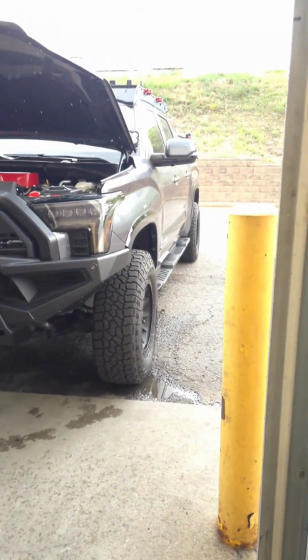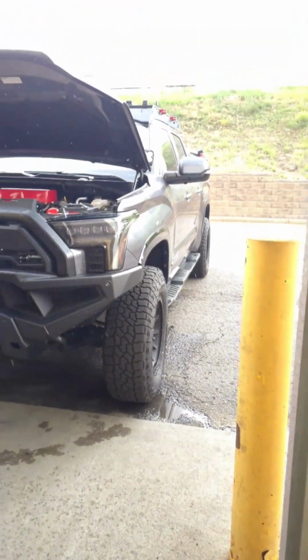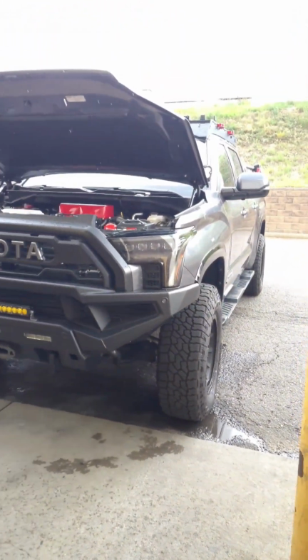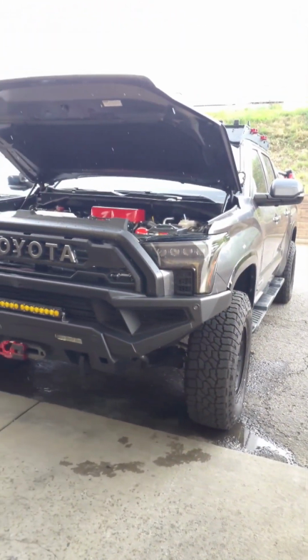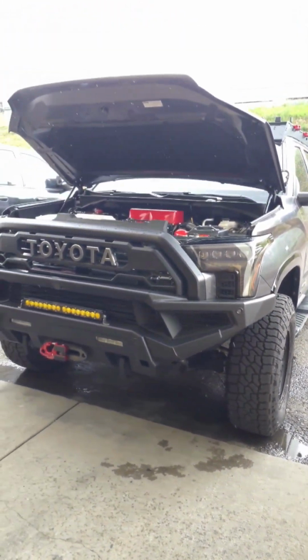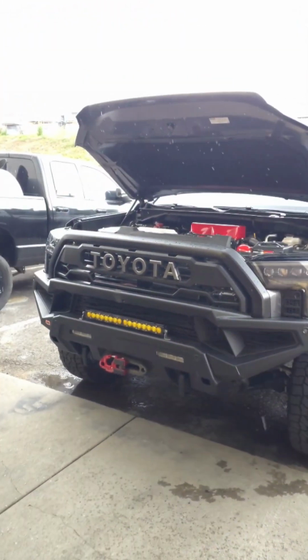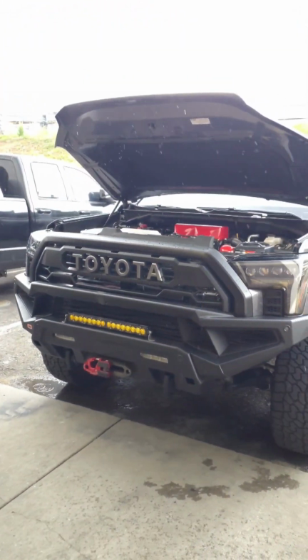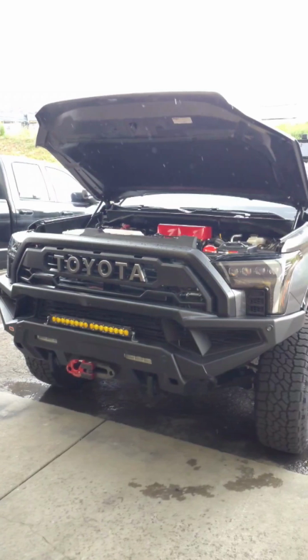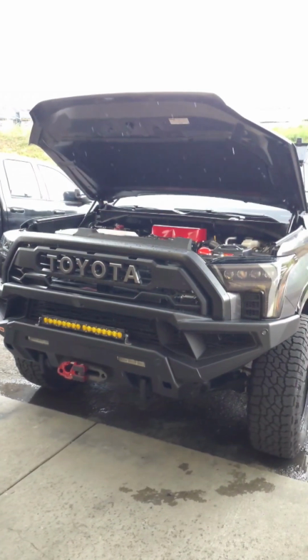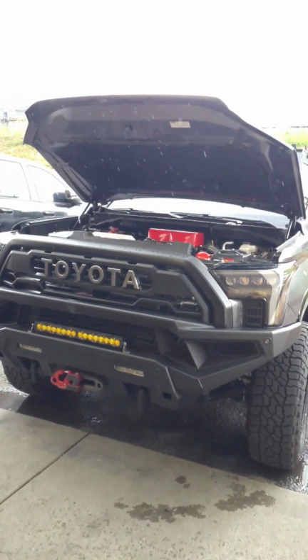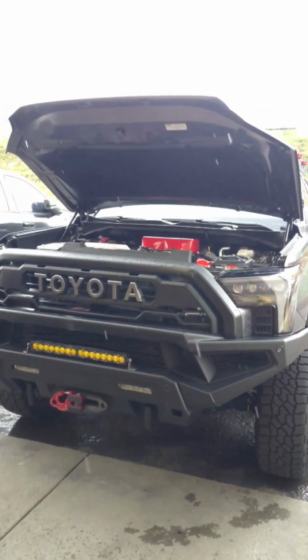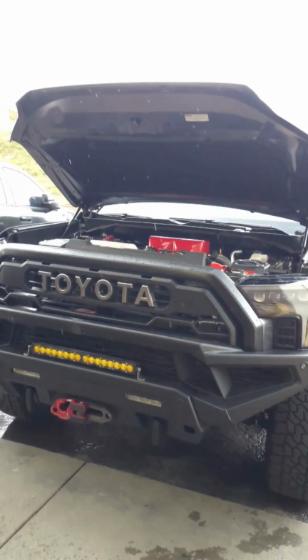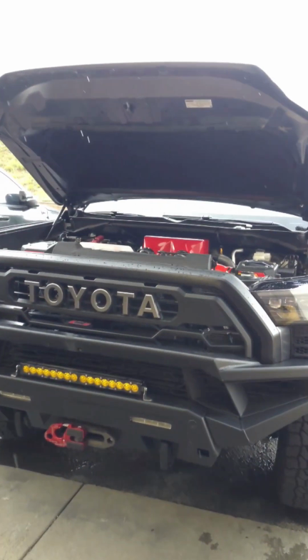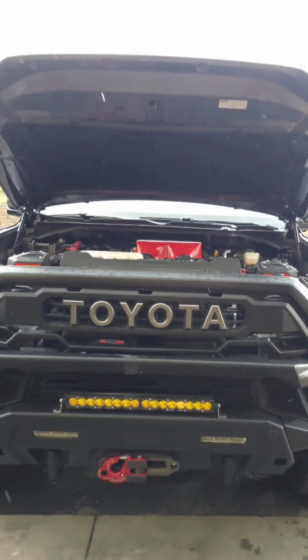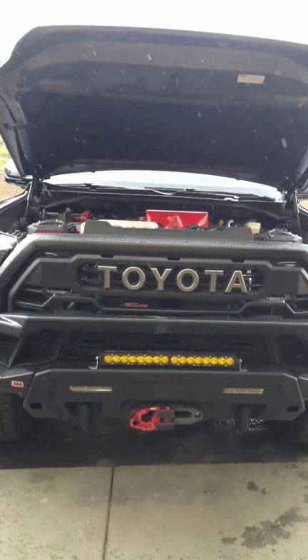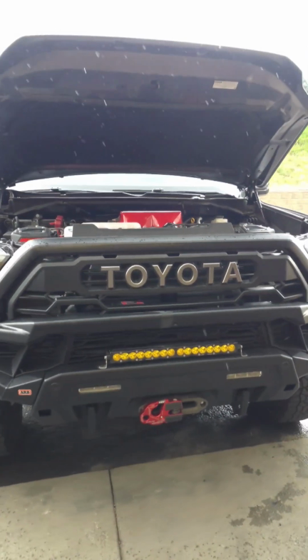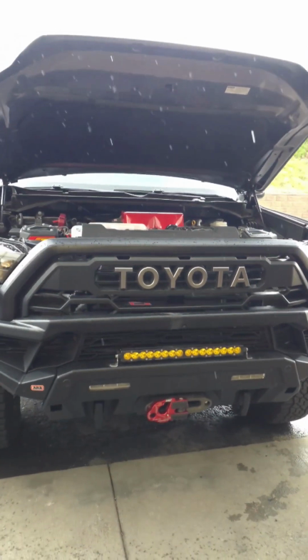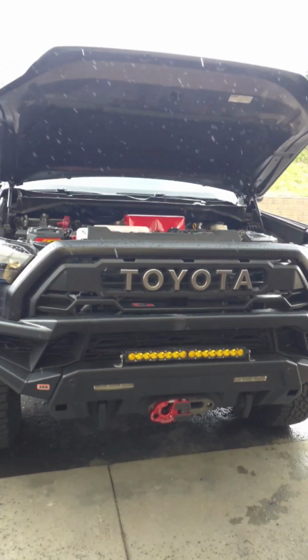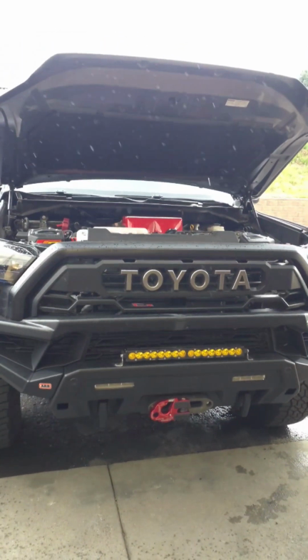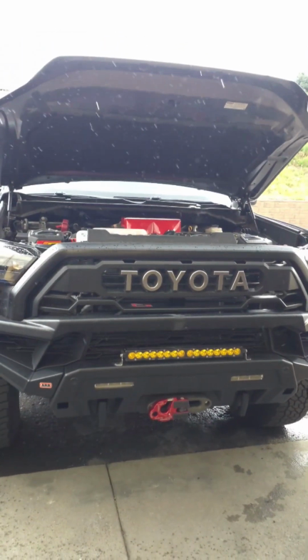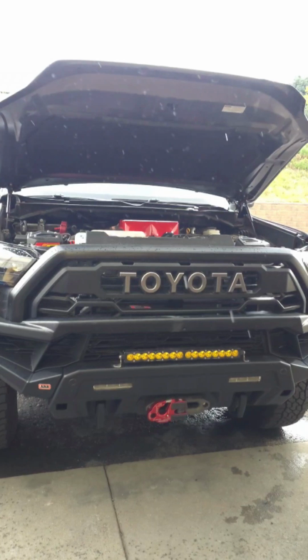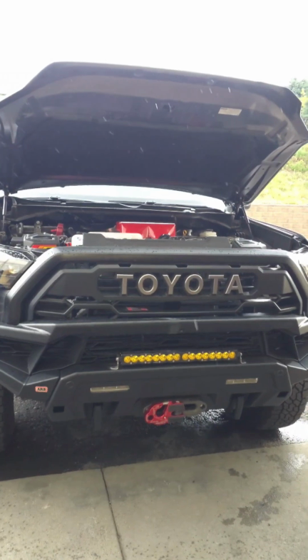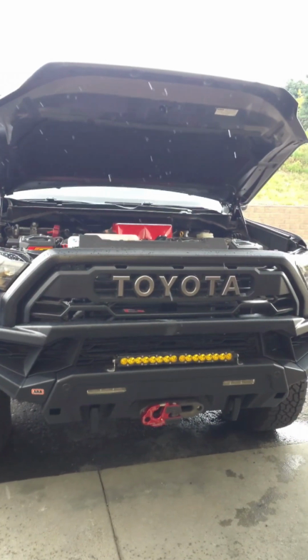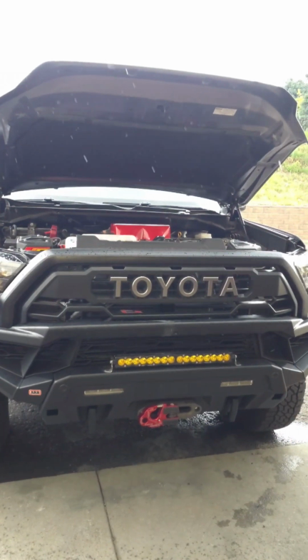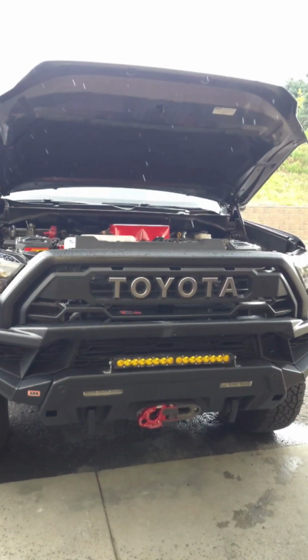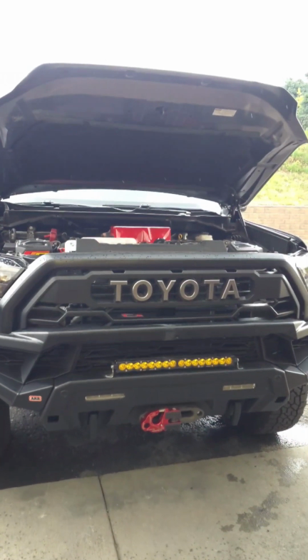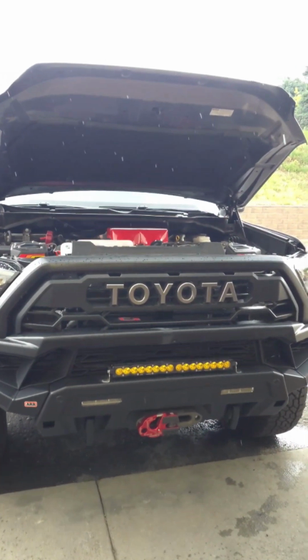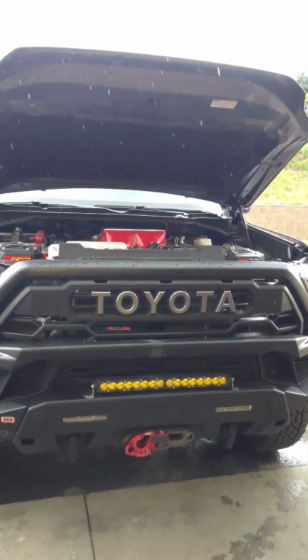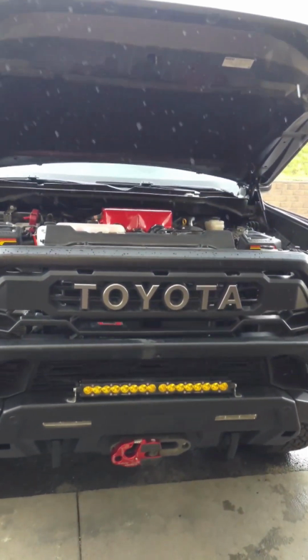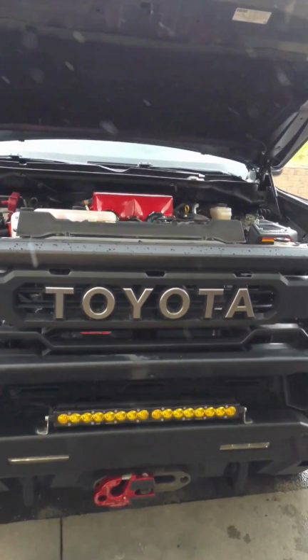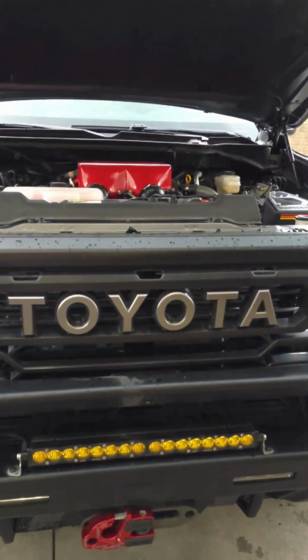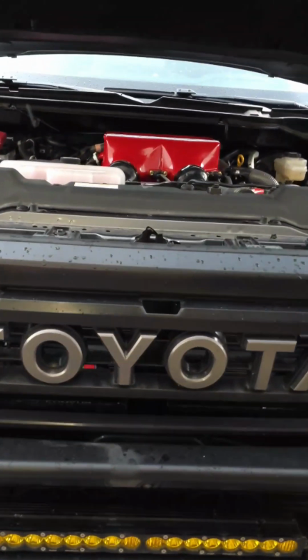So pretty sick rig. We're going to be bringing this back to do the final tuning and also work a little bit more on a different heat exchanger that will work in the off-road application here.